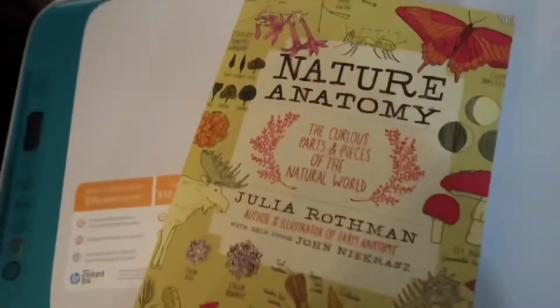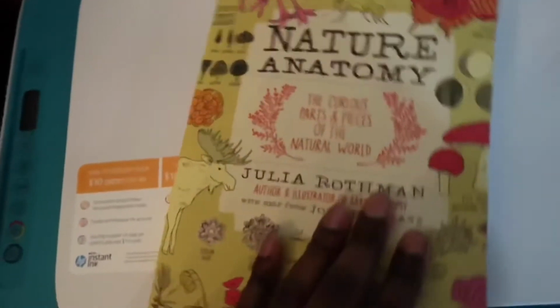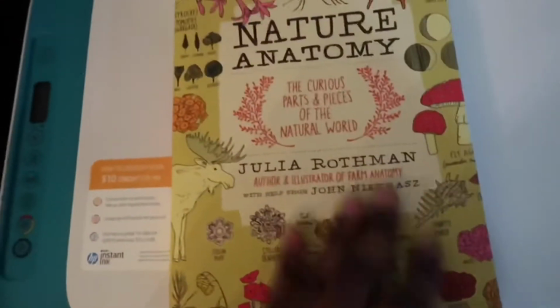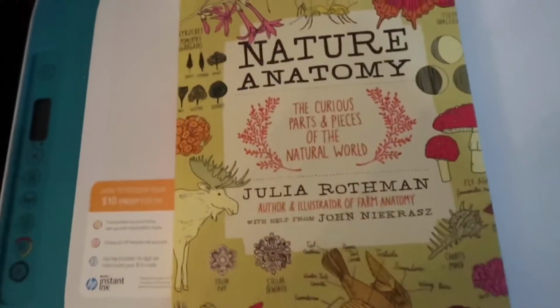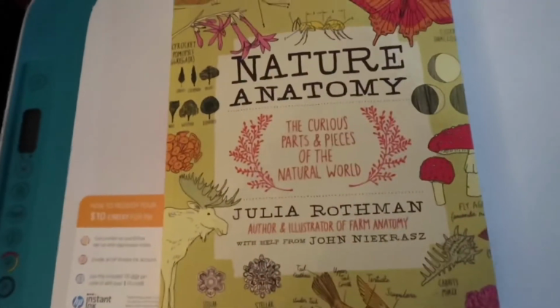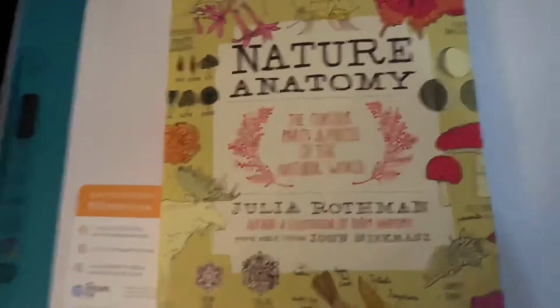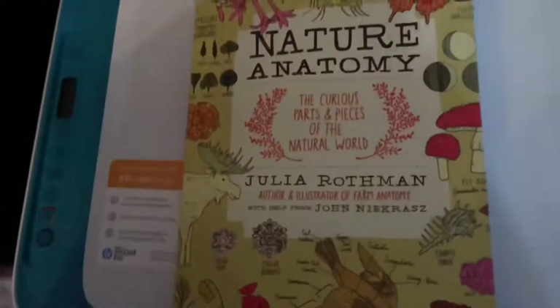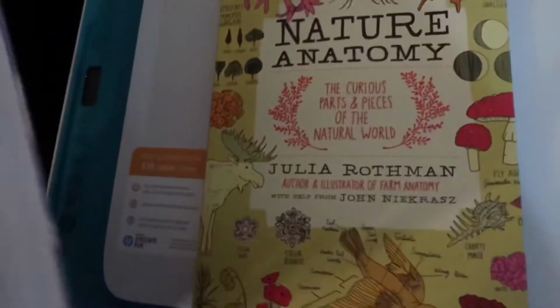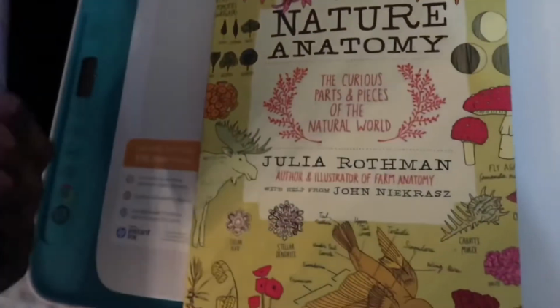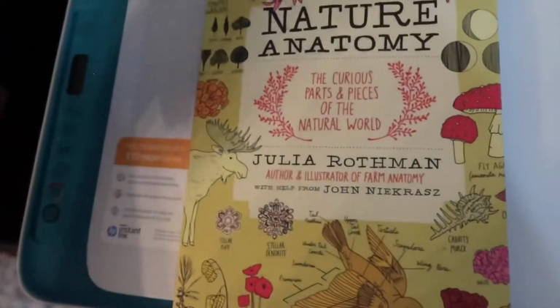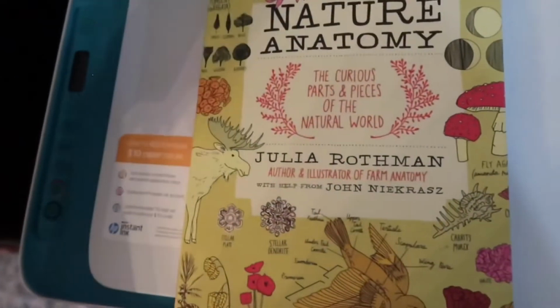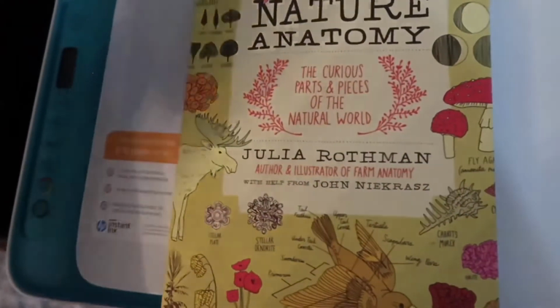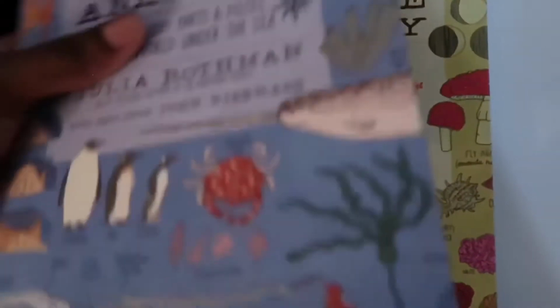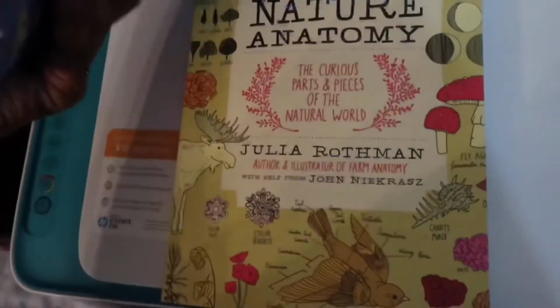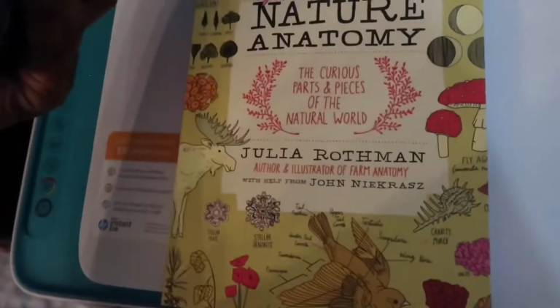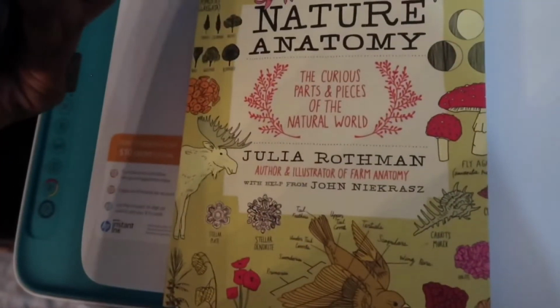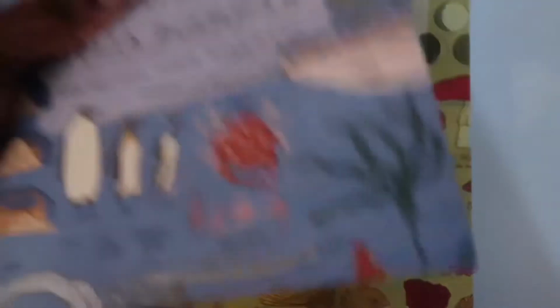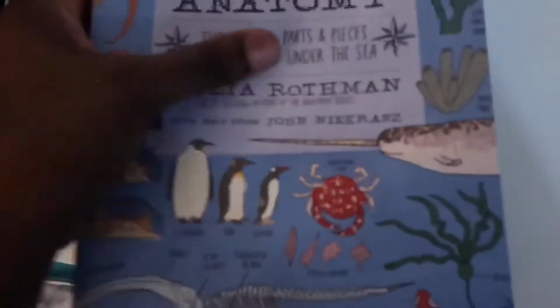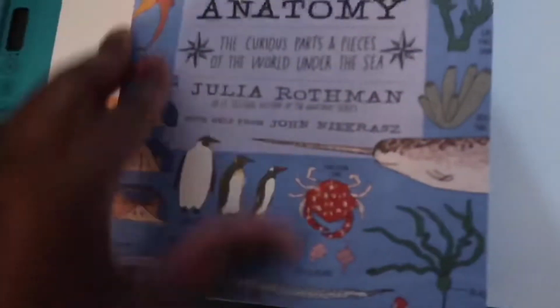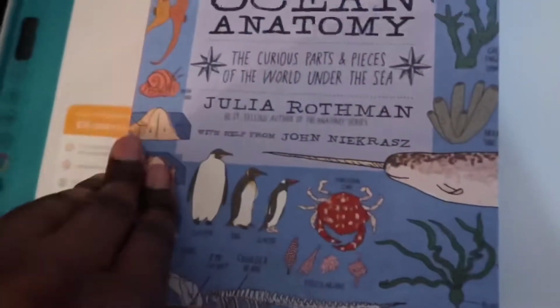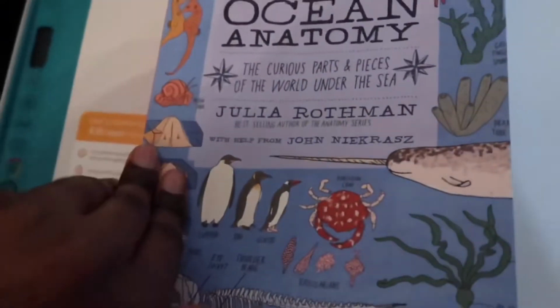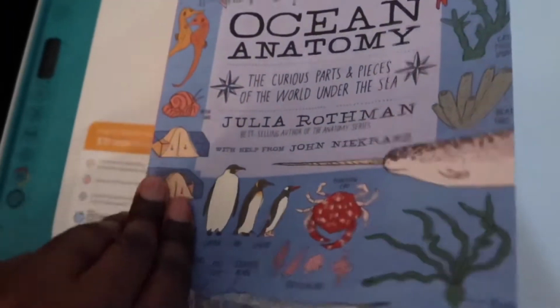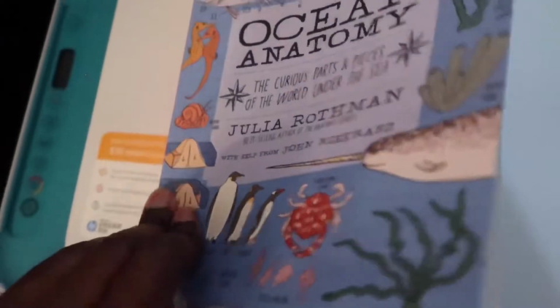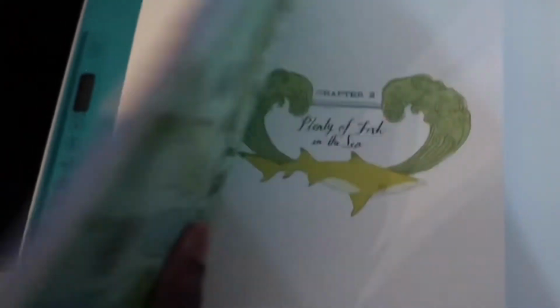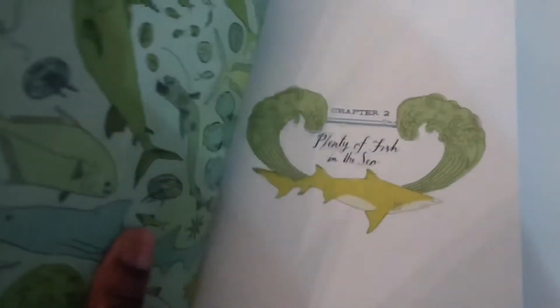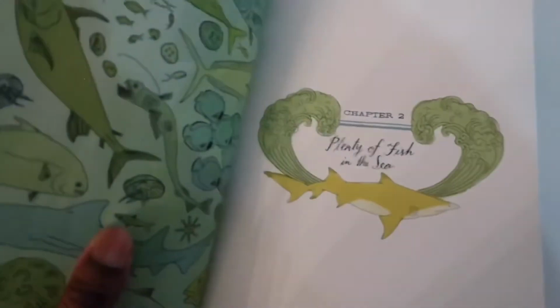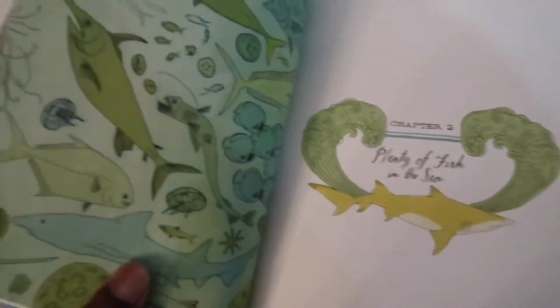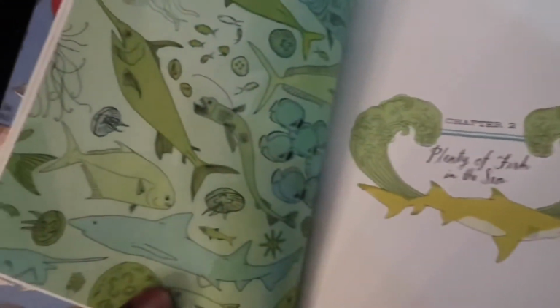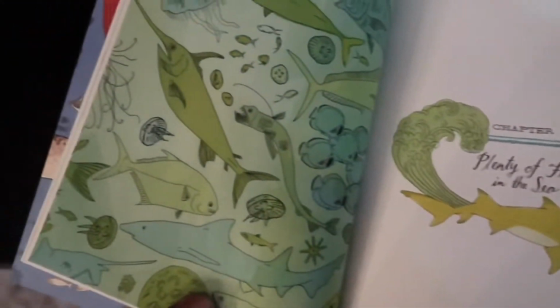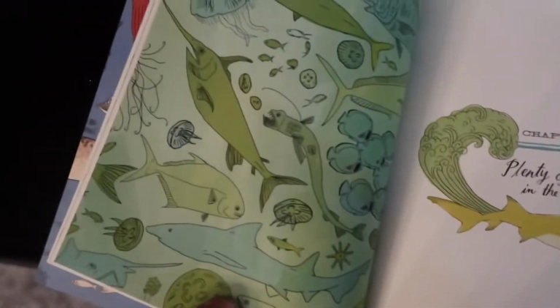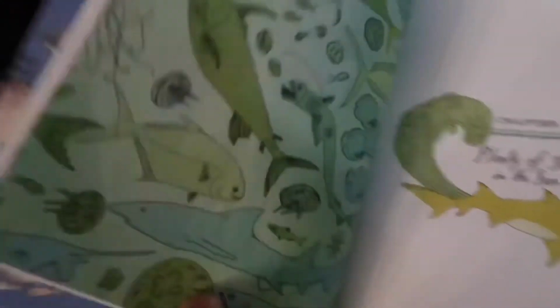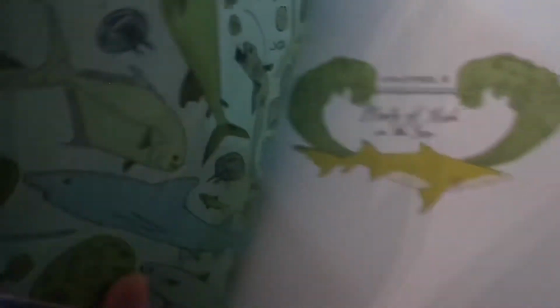So that's Nature Anatomy by Julia Rothman, and it's actually a whole book set. This is the Ocean Anatomy book.